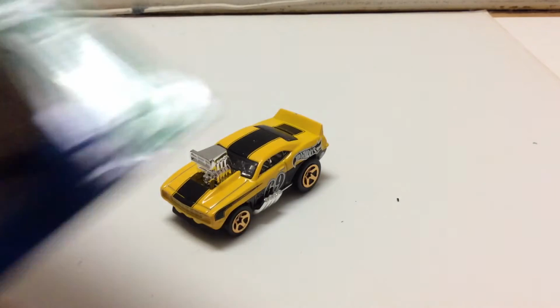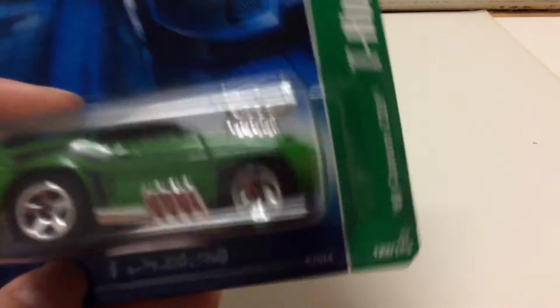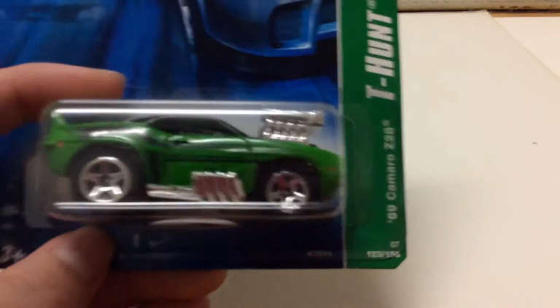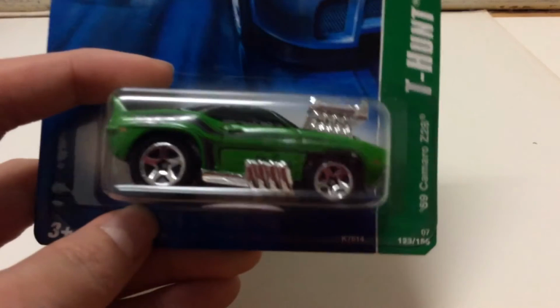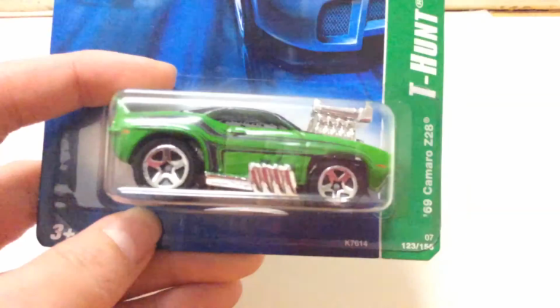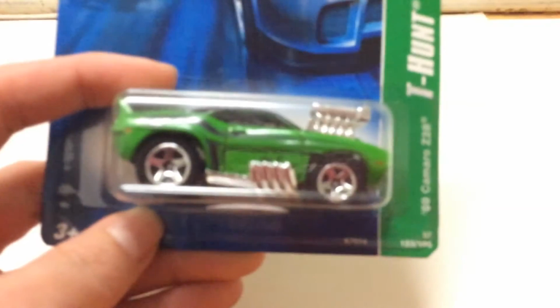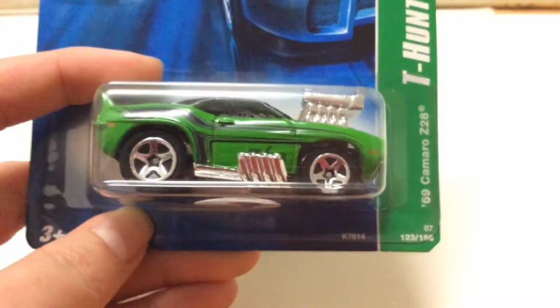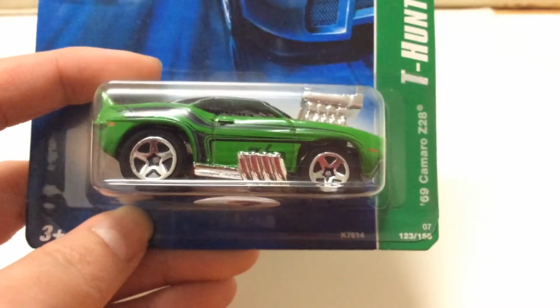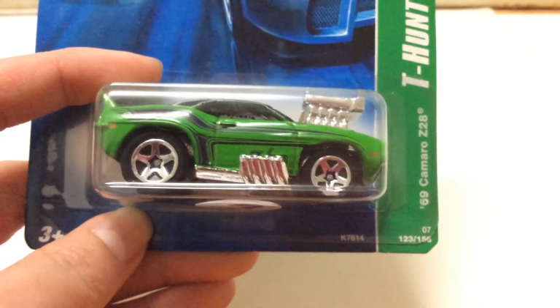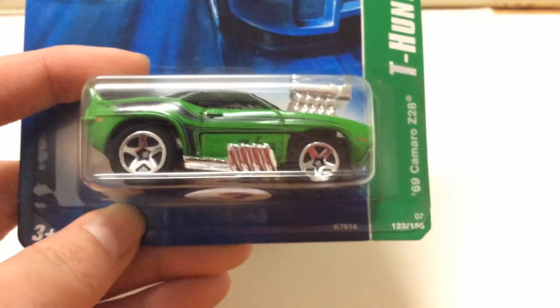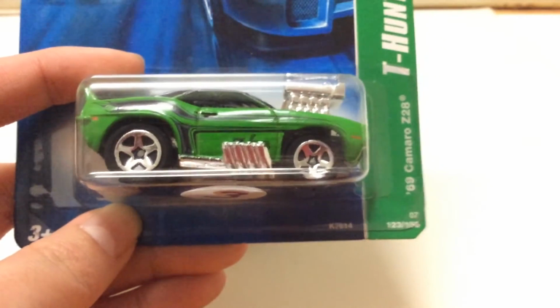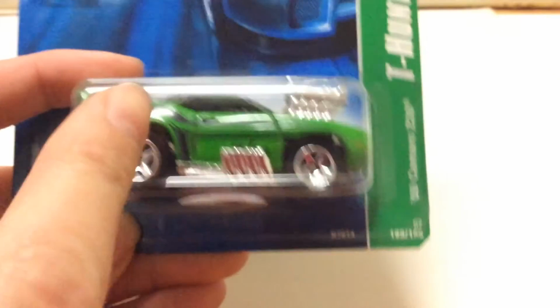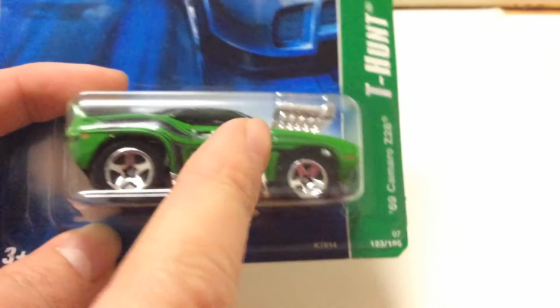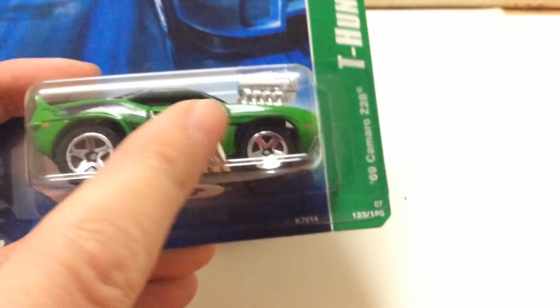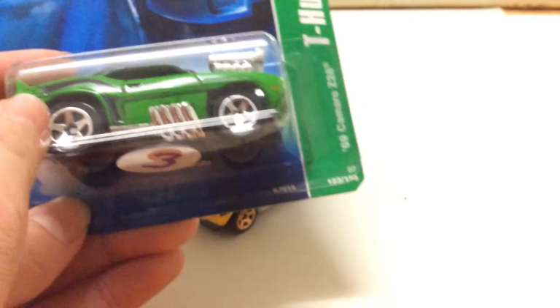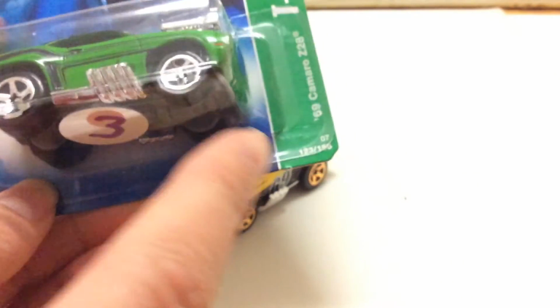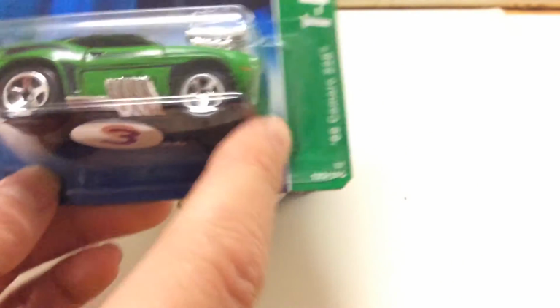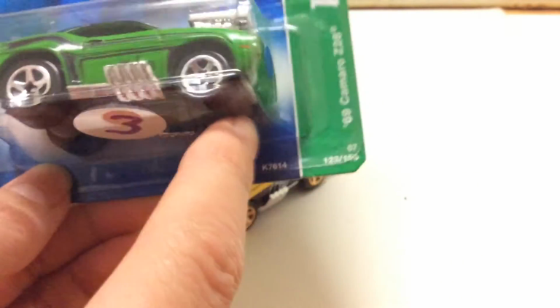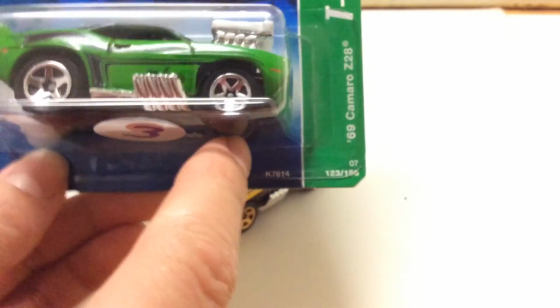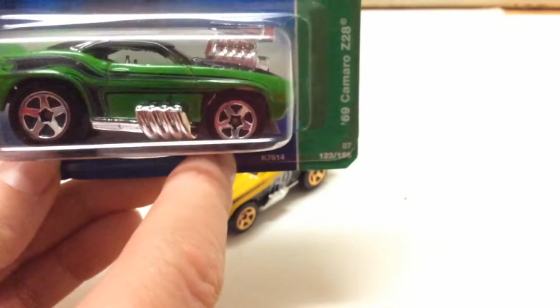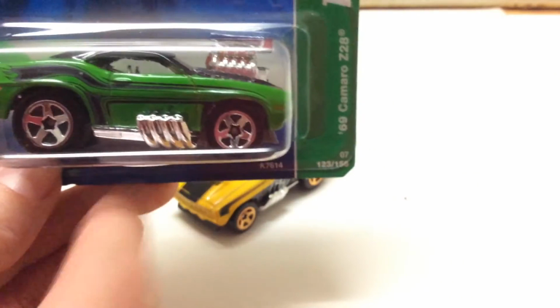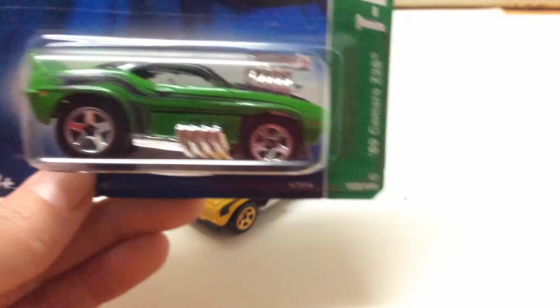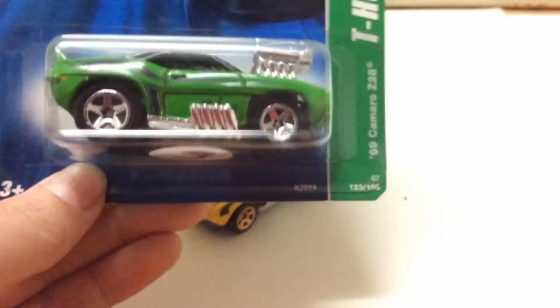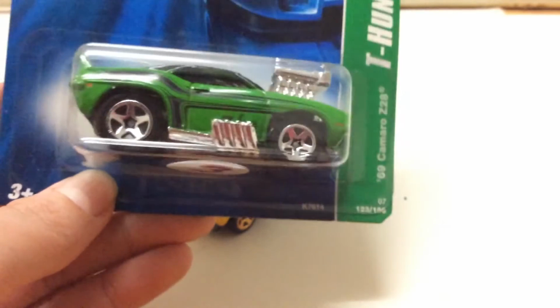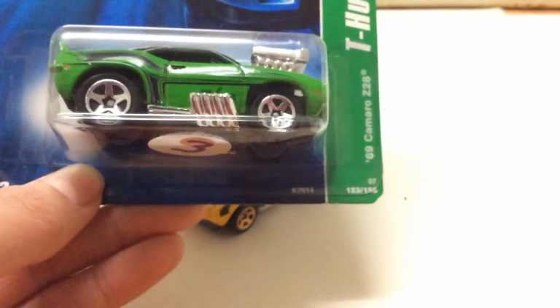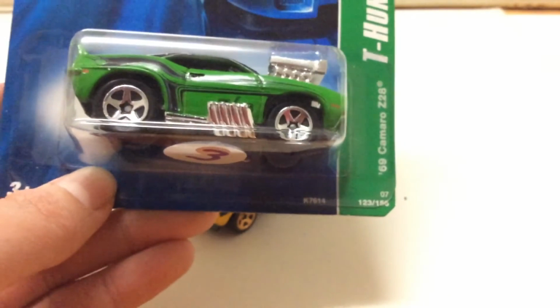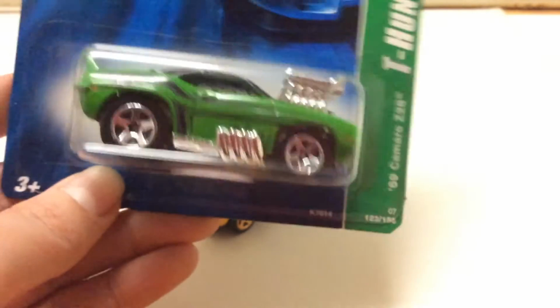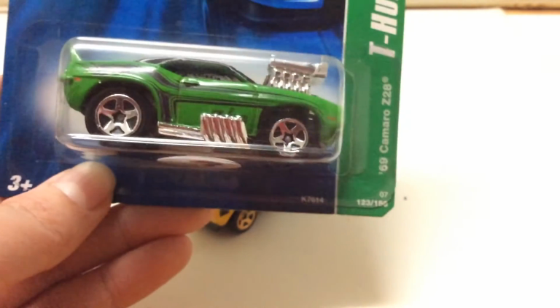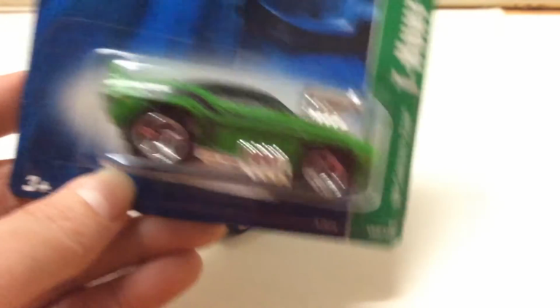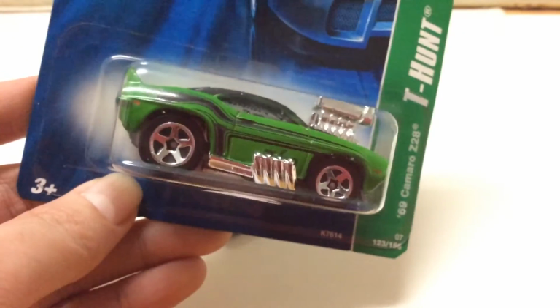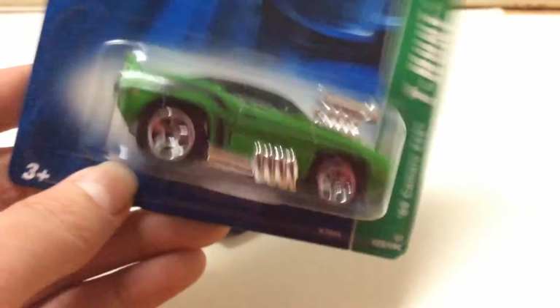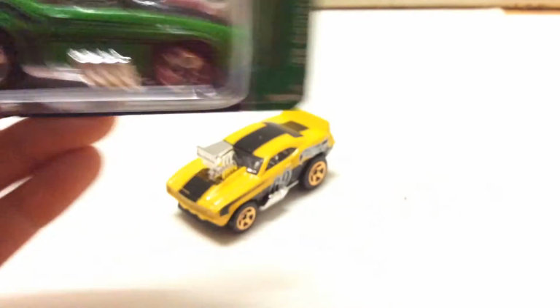Now let's get to the casting change. Normally you'd have eagle eyes, but since this treasure hunt card is sealed, I might not notice as many differences. I do have one loose, but it's somewhere in my collection of five packs.